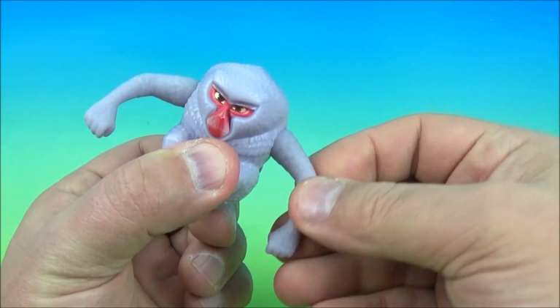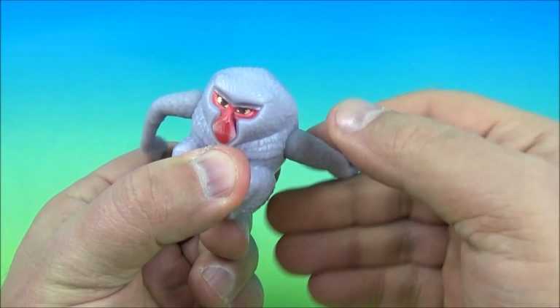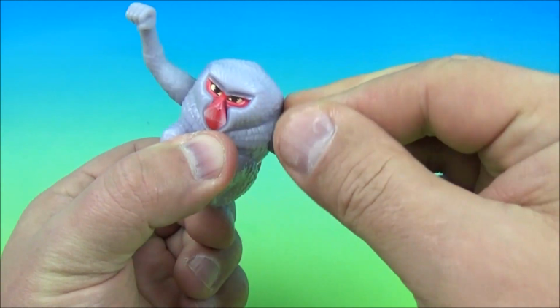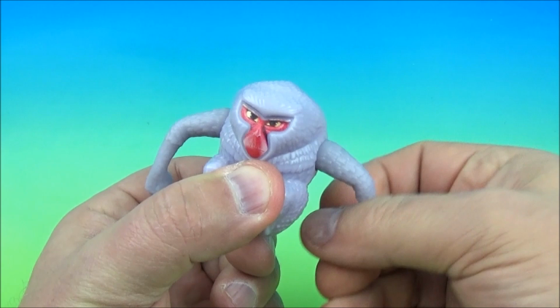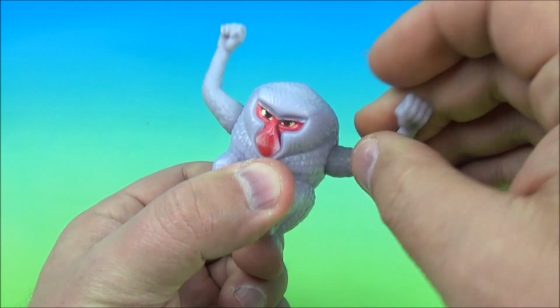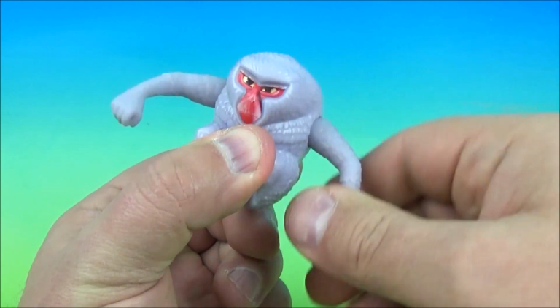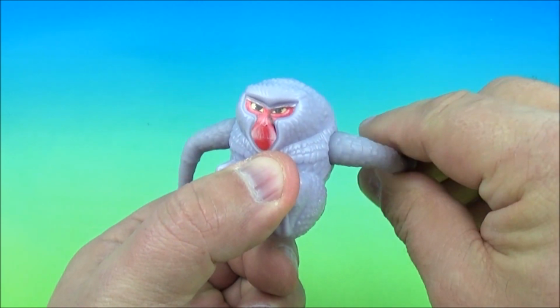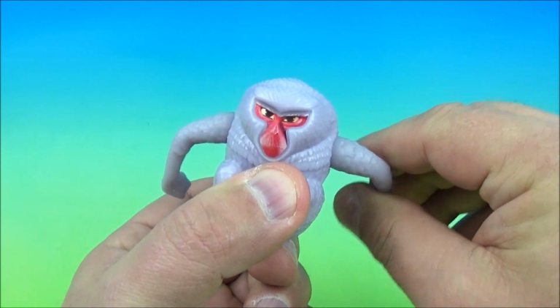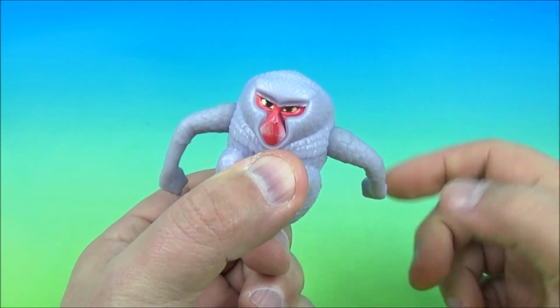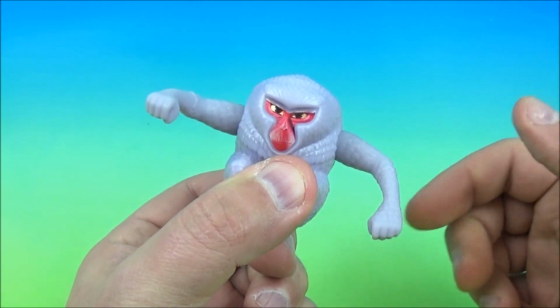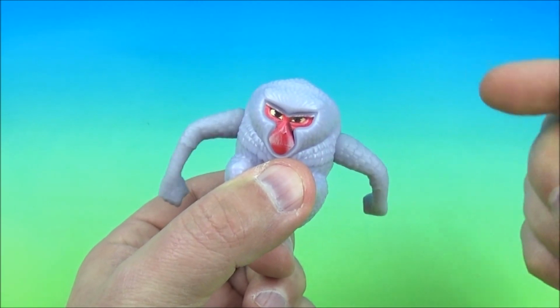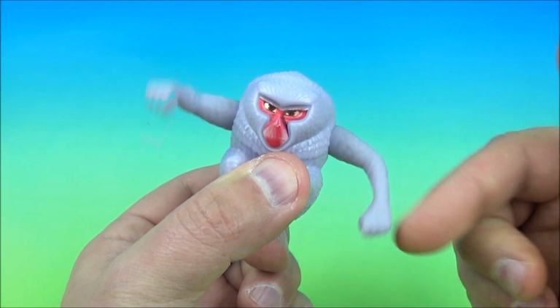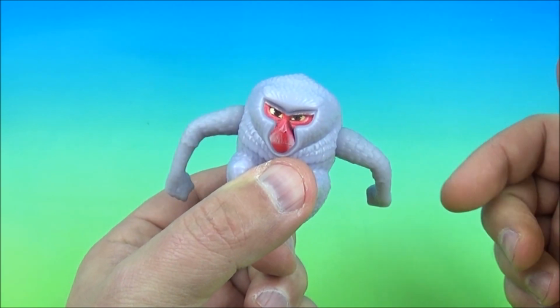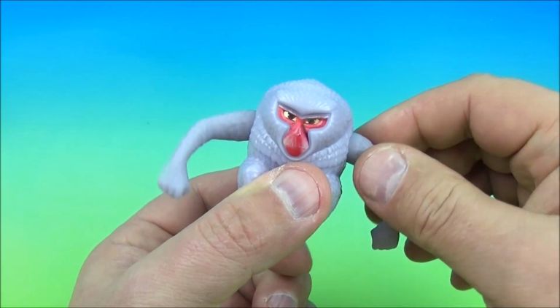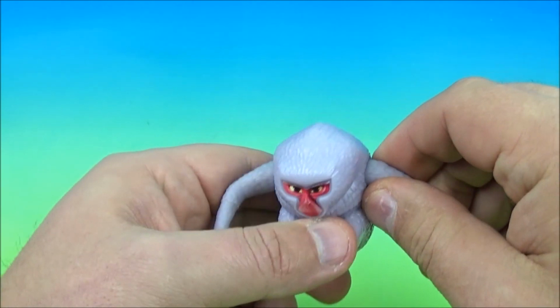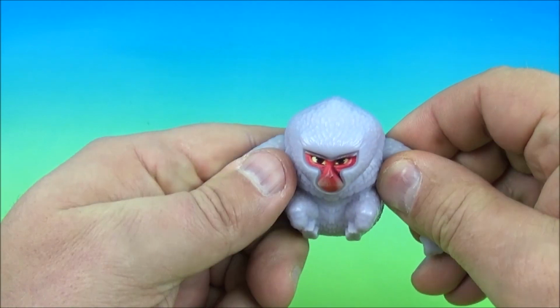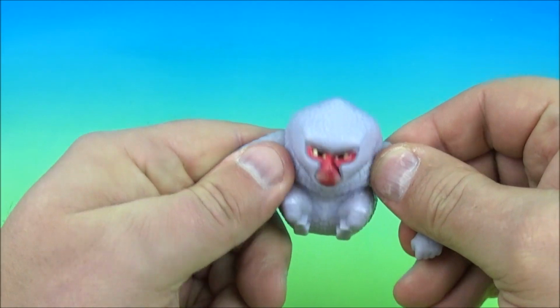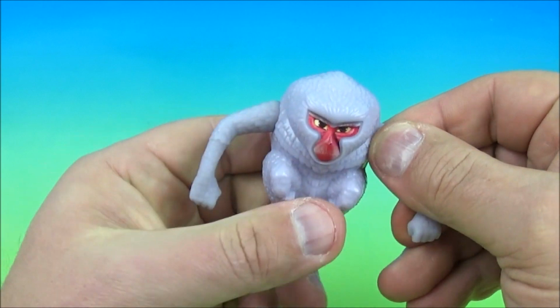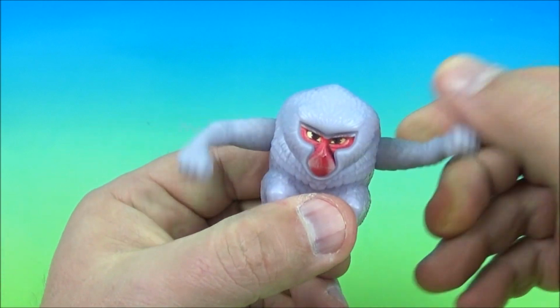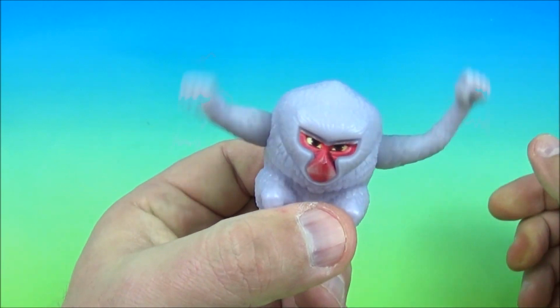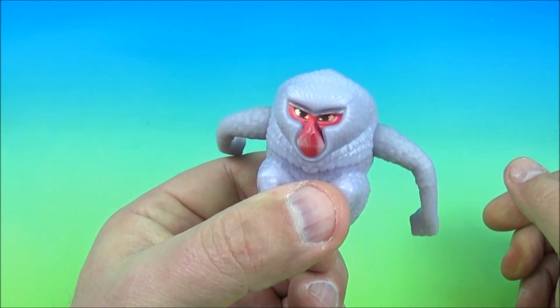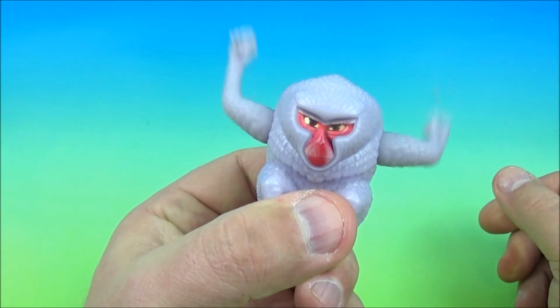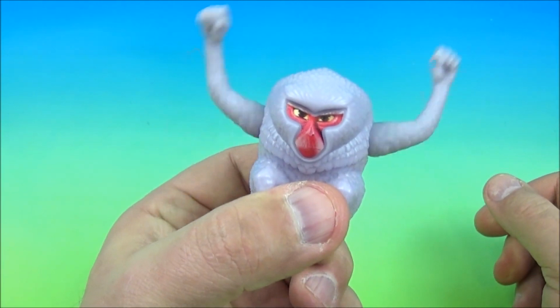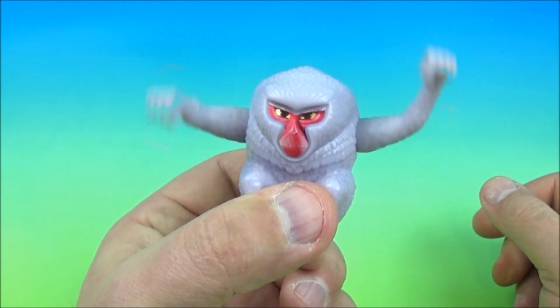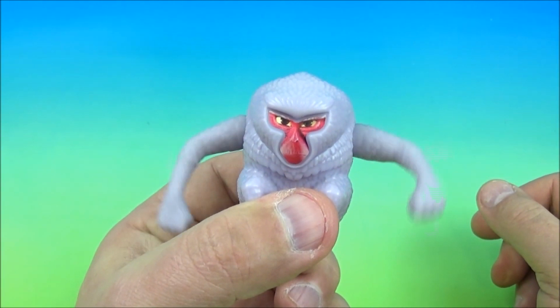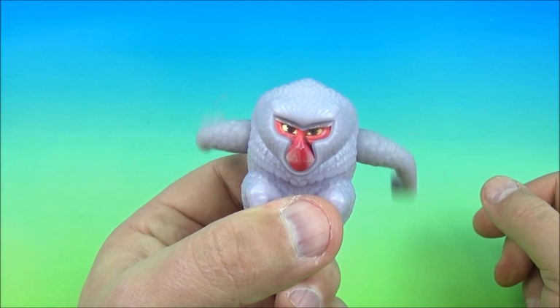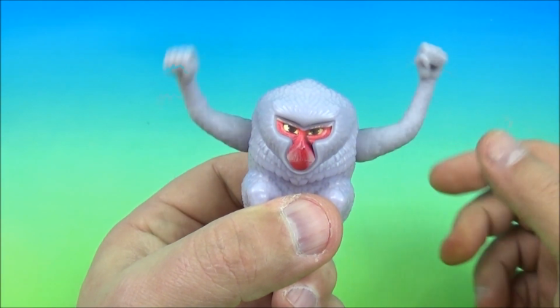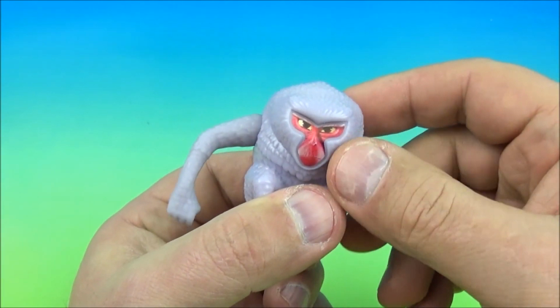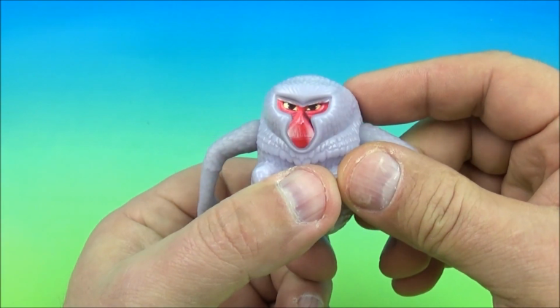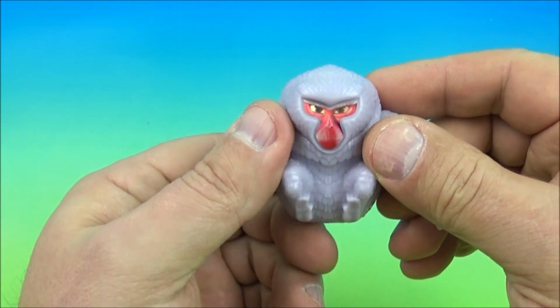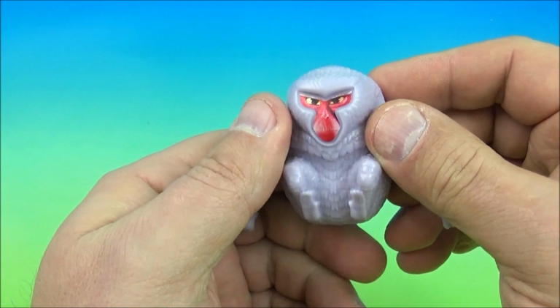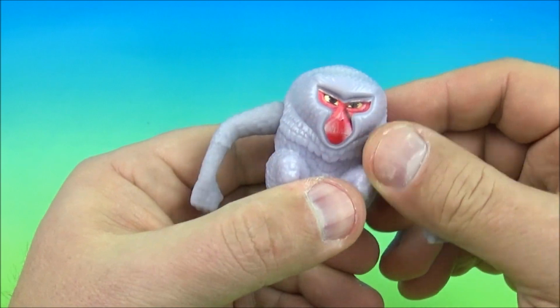I'm going to hold it and wind up his arms just real quick and let you see what he does. And there we go — isn't this thing great? I love it.